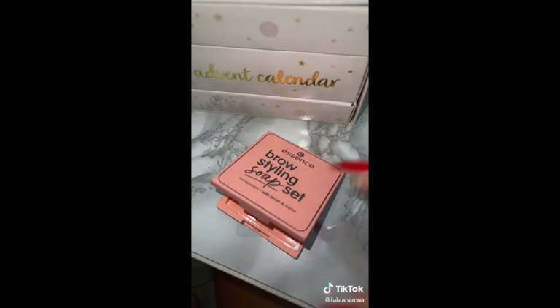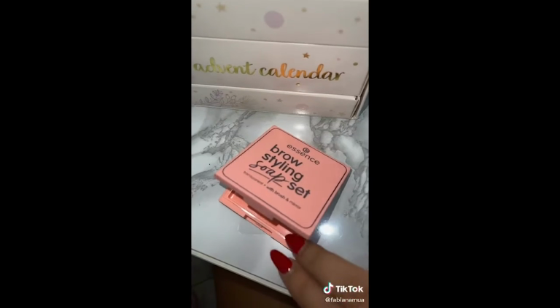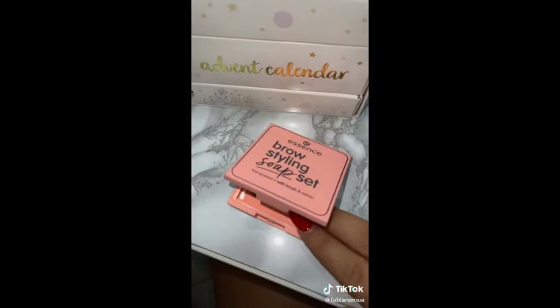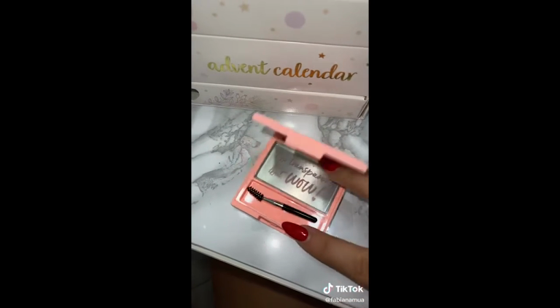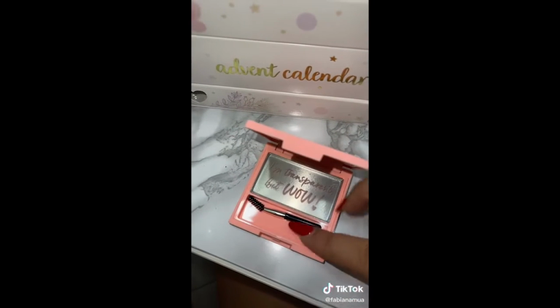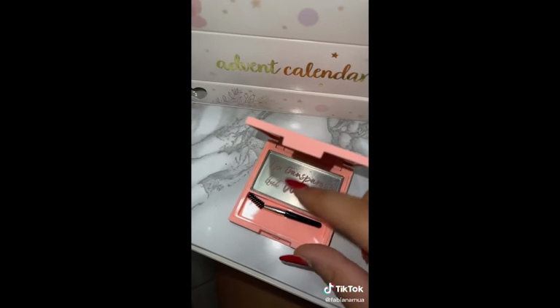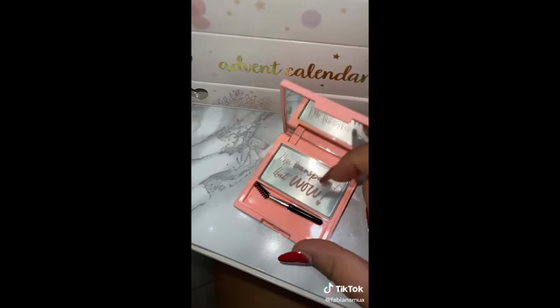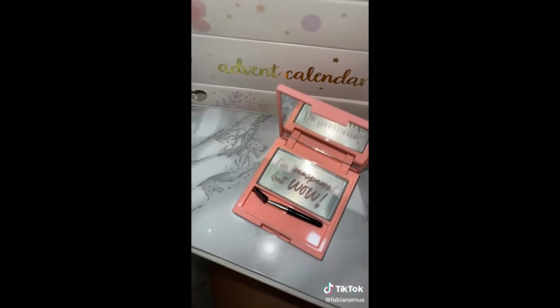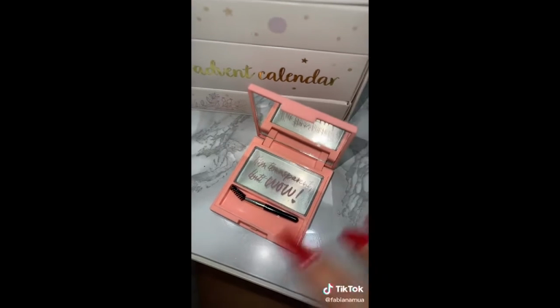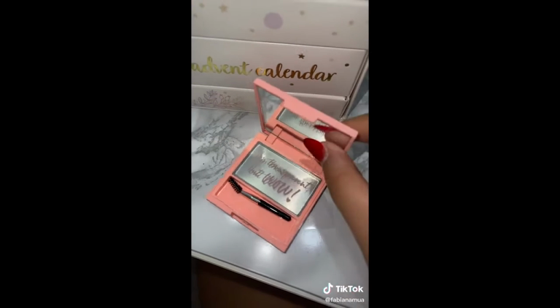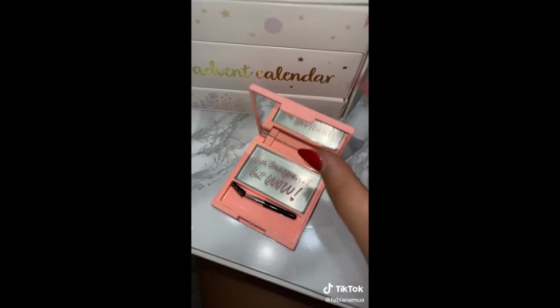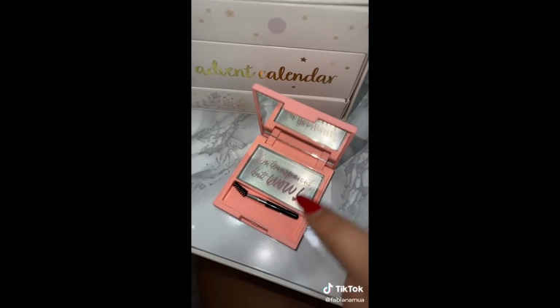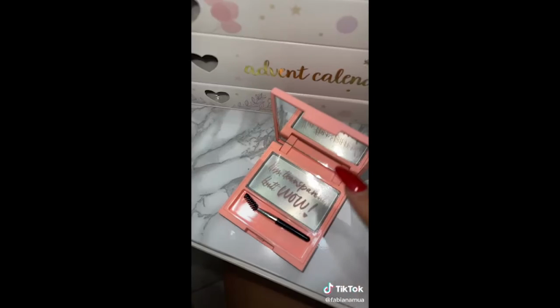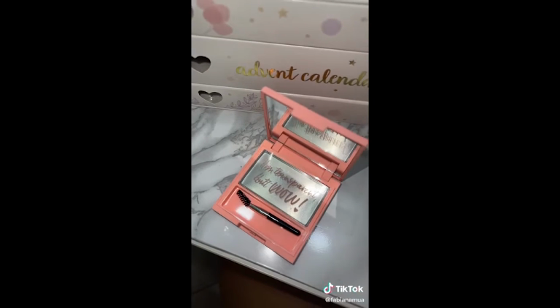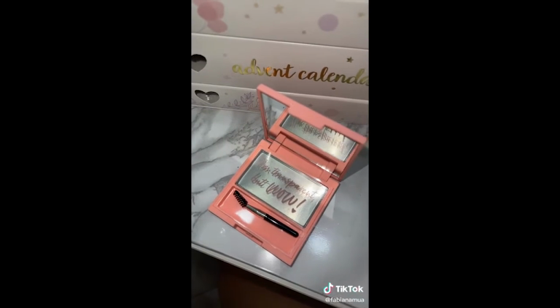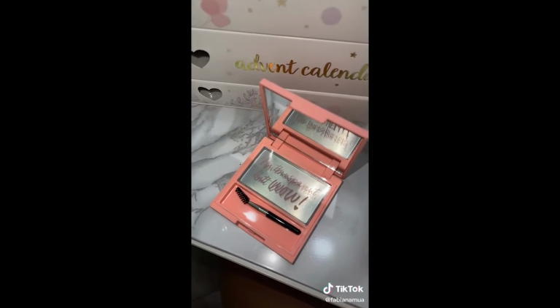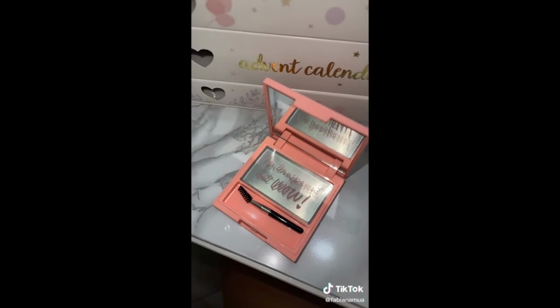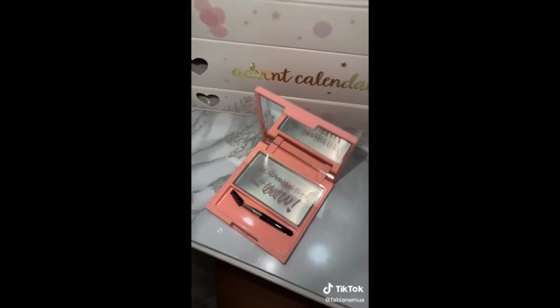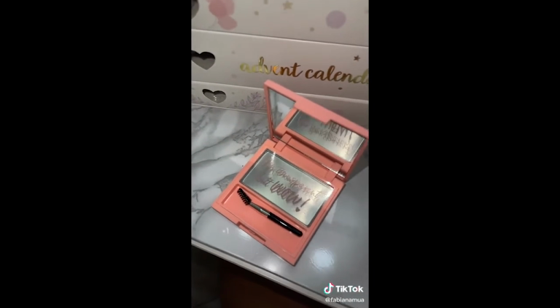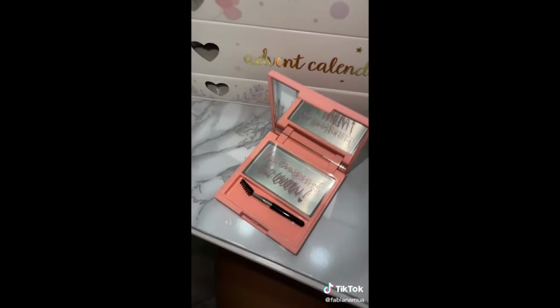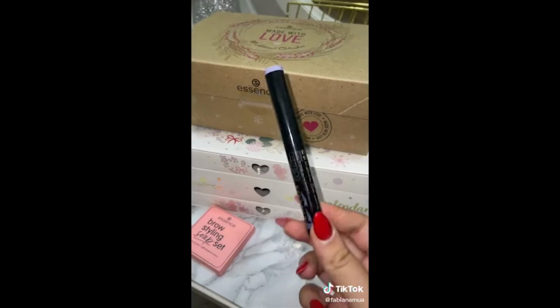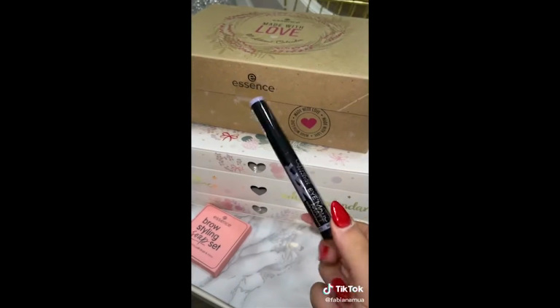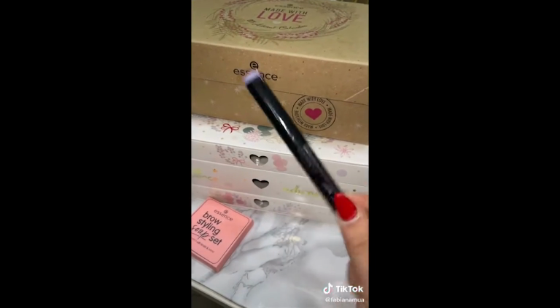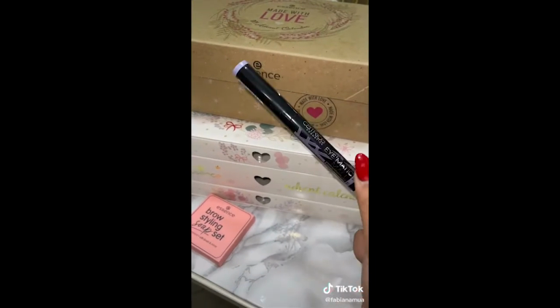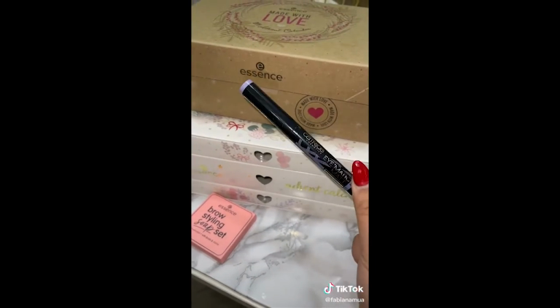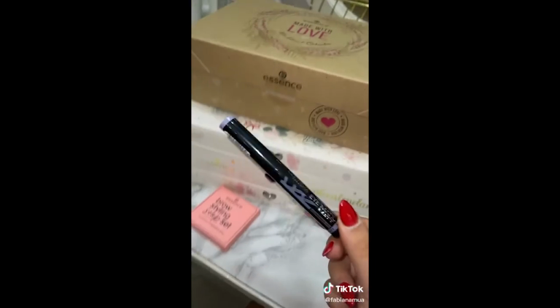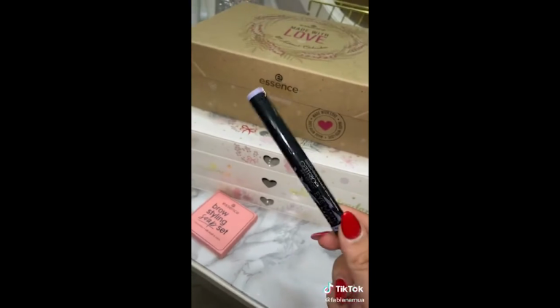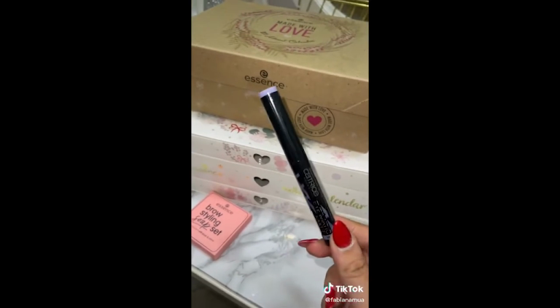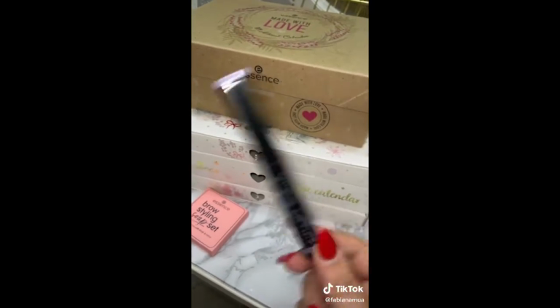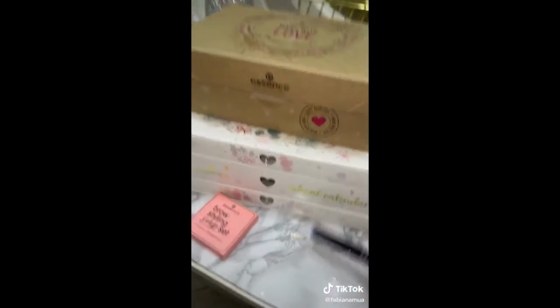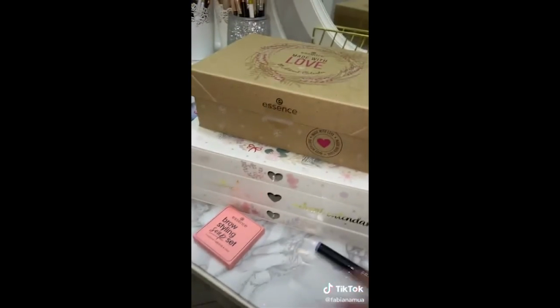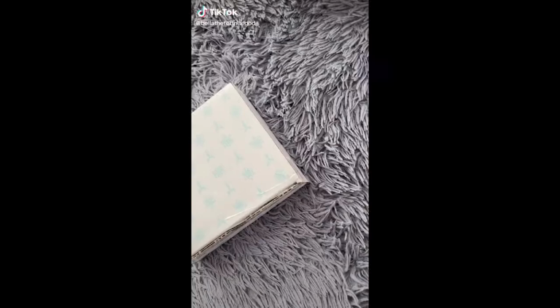I didn't know that Essence produced the soap for the eyebrows. It's beautiful, it's all soft touch. And here it's written: I'm transparent — wow. Finally, they gave me this from Catrice, which is a ring for the eyes. Thank you very much, I'm missing it.